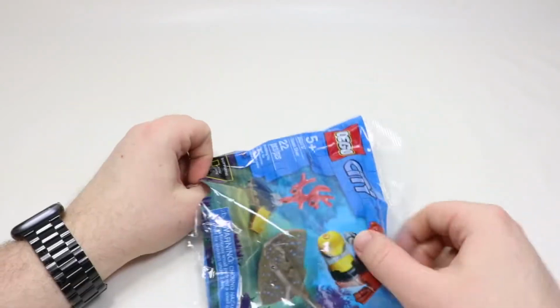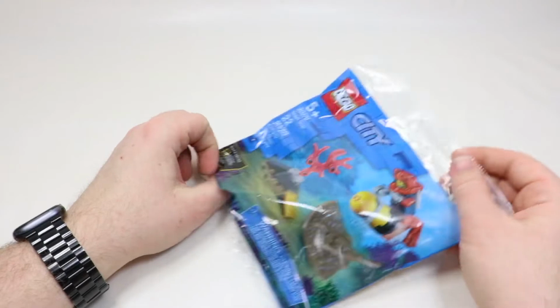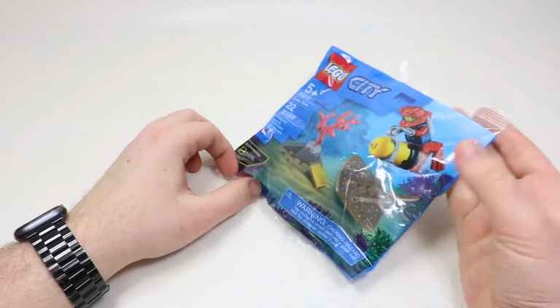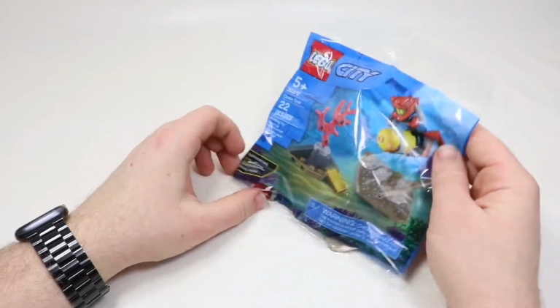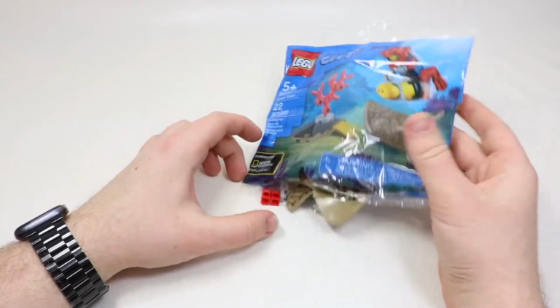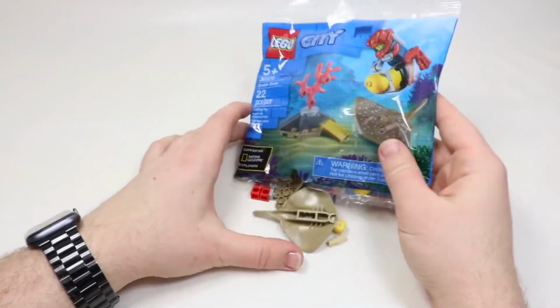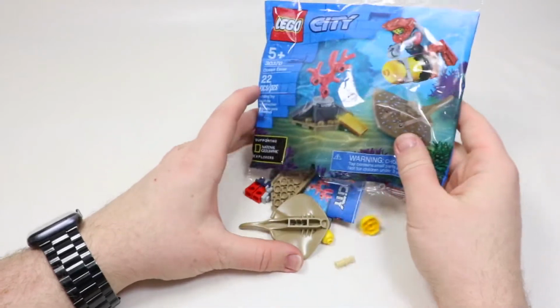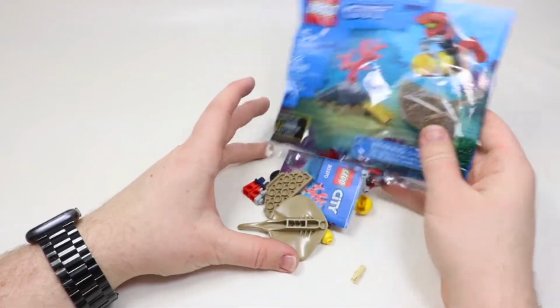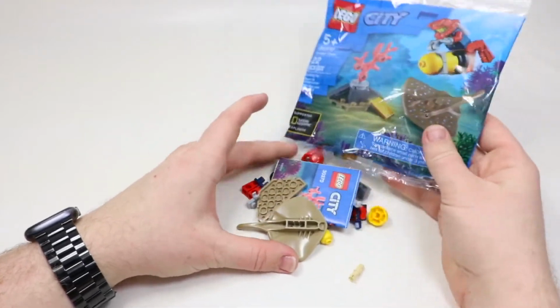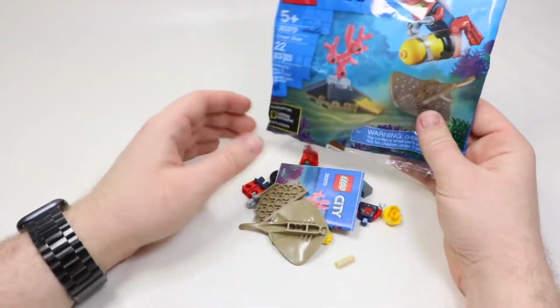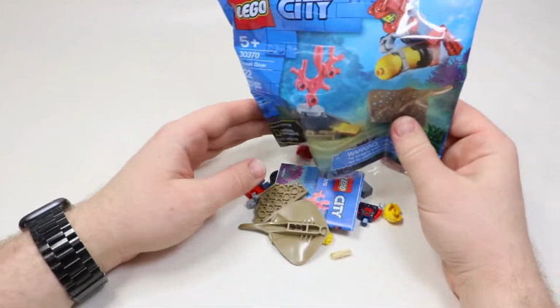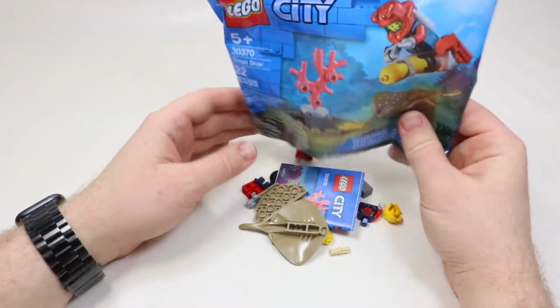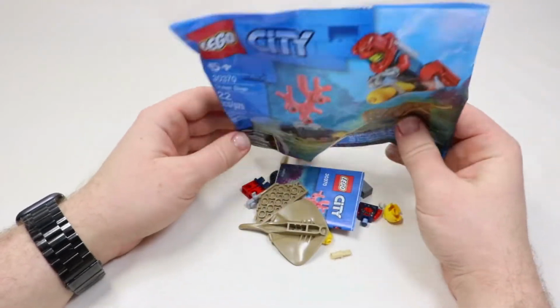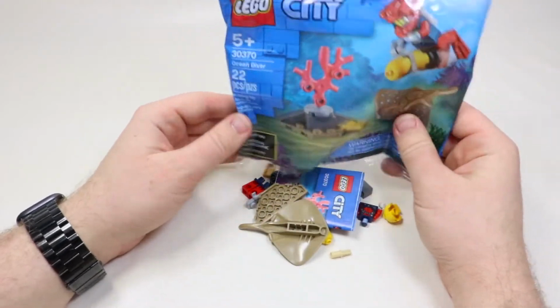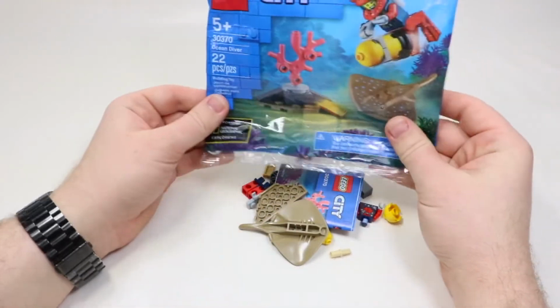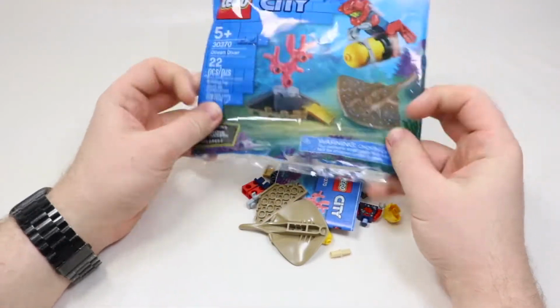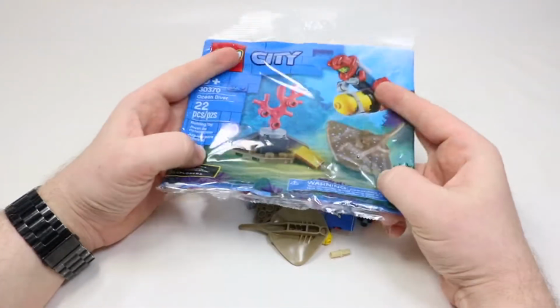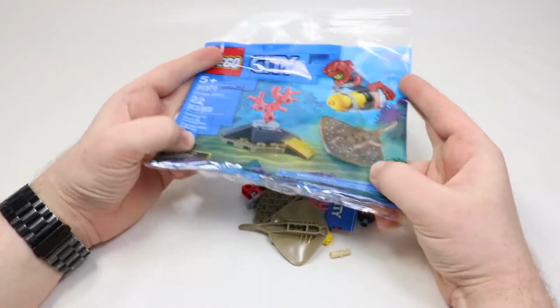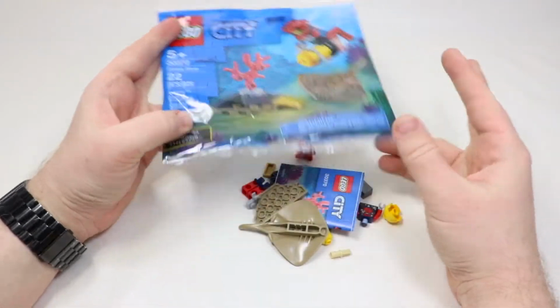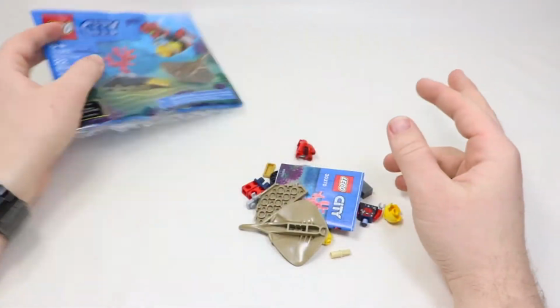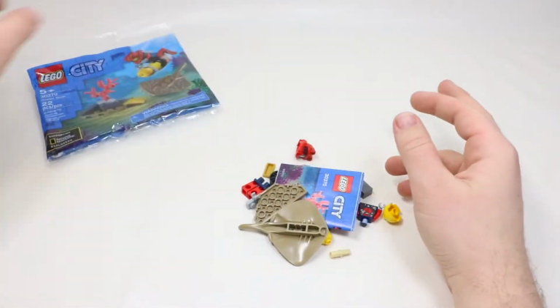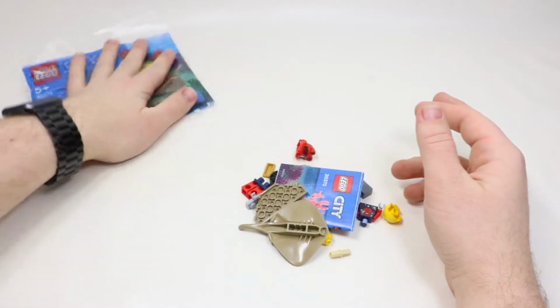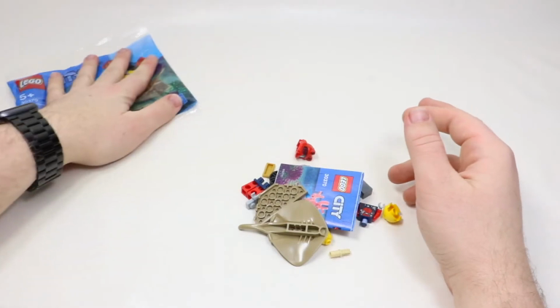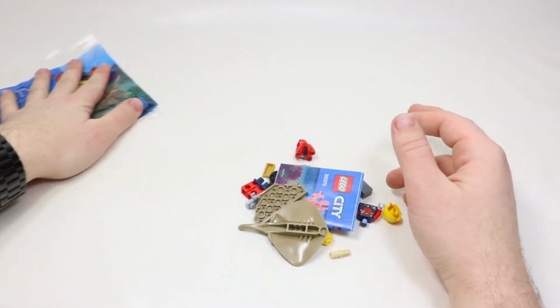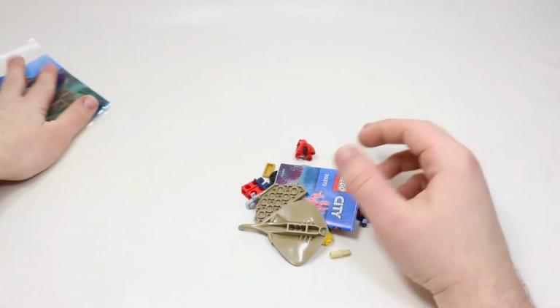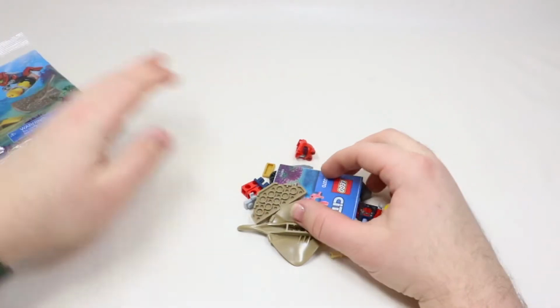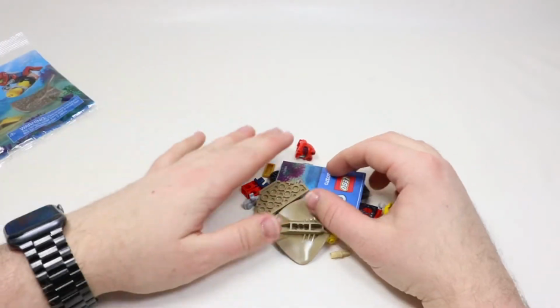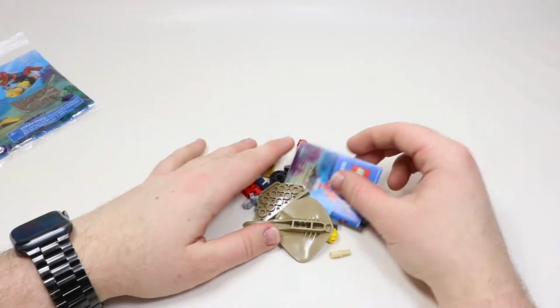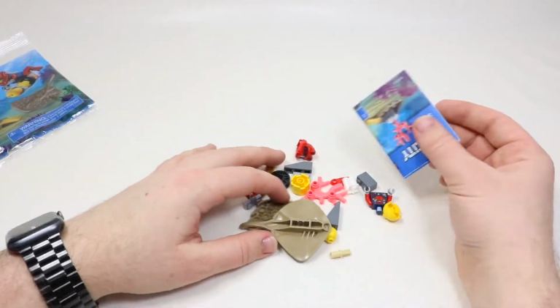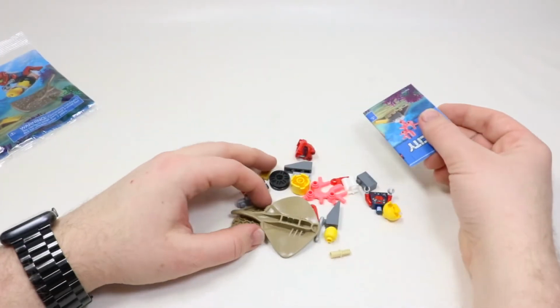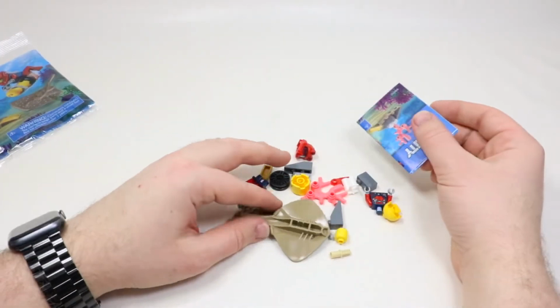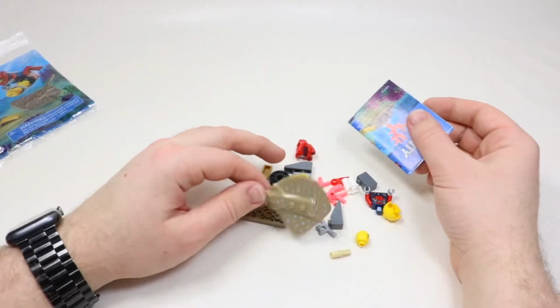You guys know I love to save my Polybags for whatever reason. I don't even remember where I put them. I haven't opened a Polybag in so long, probably not since I moved to this LEGO room.